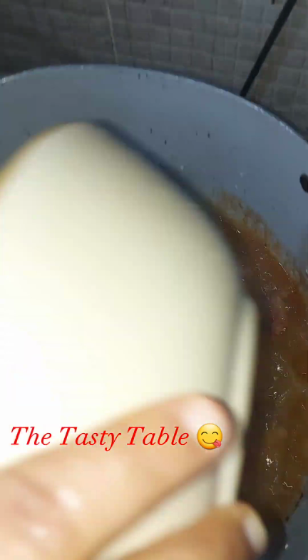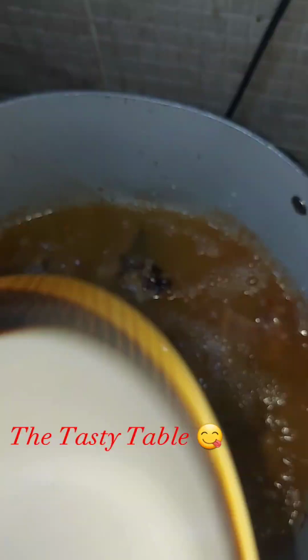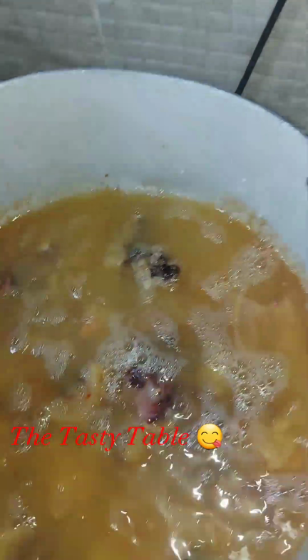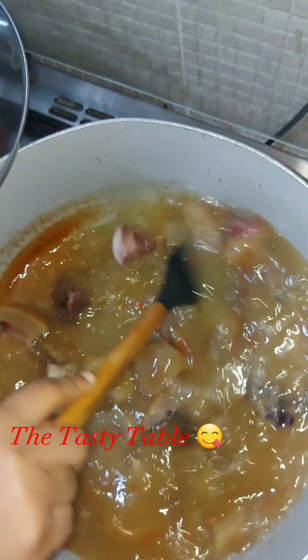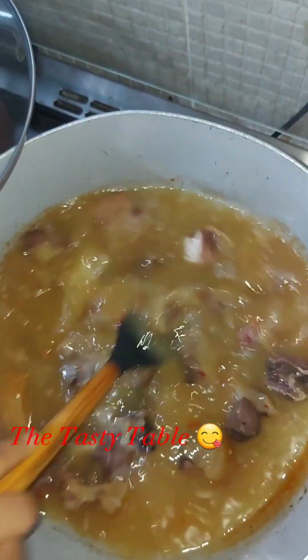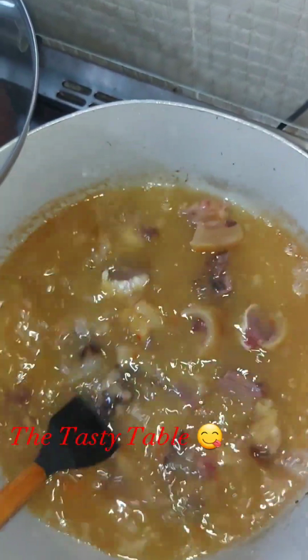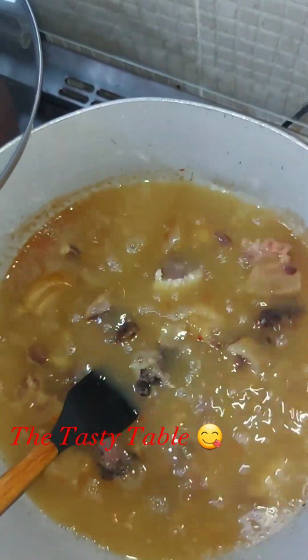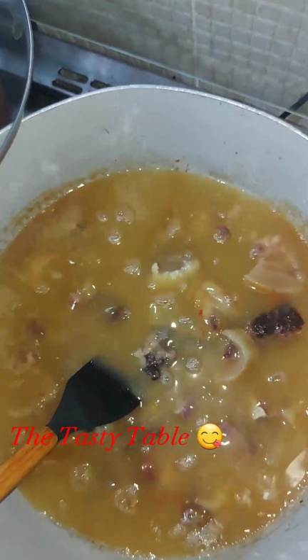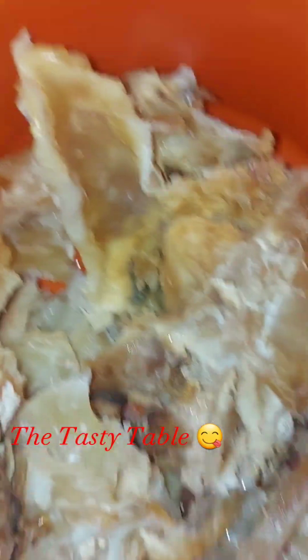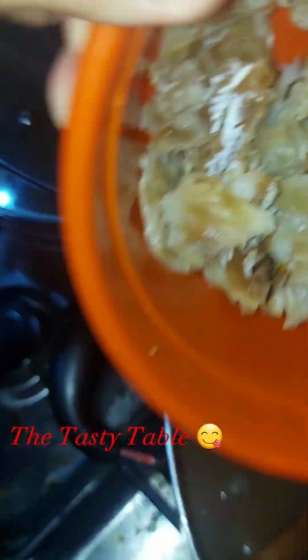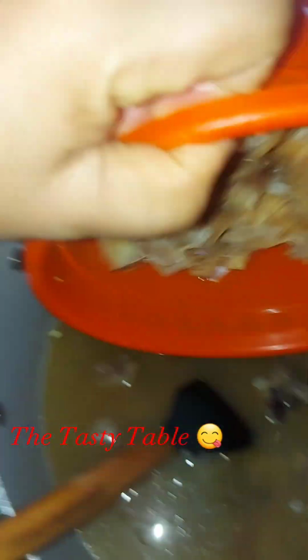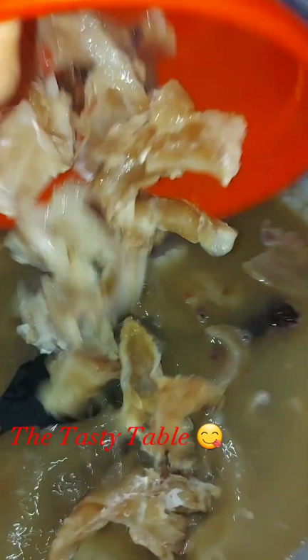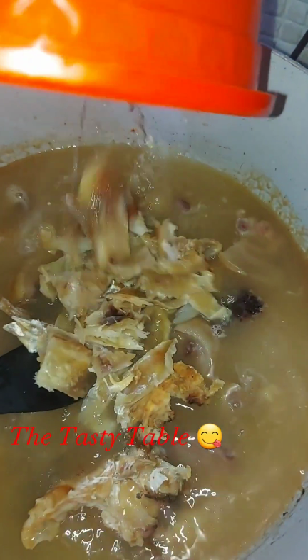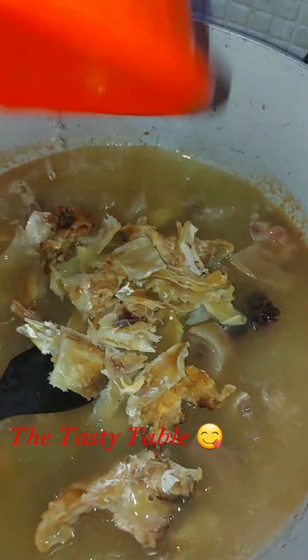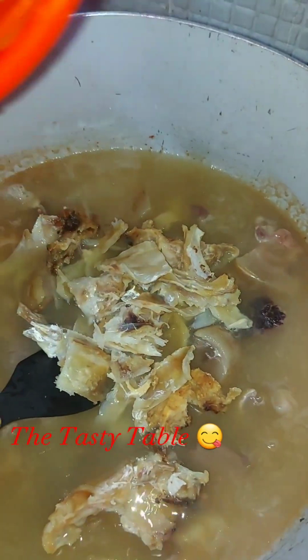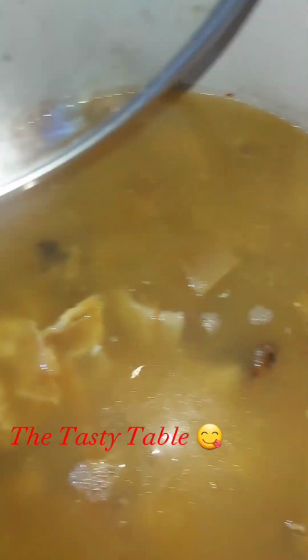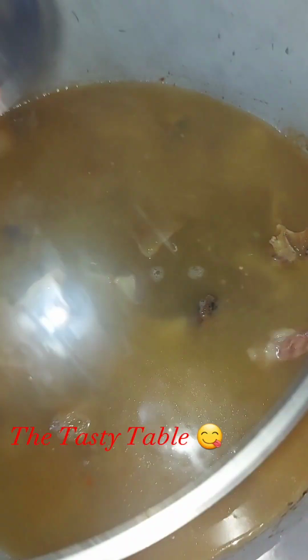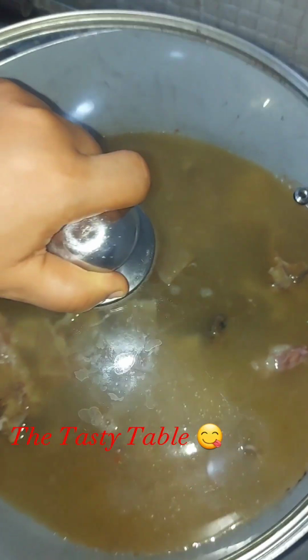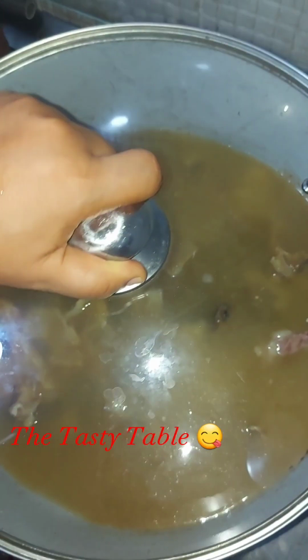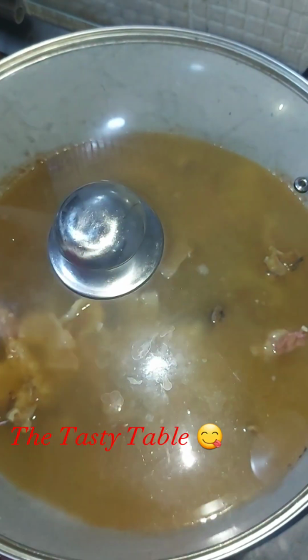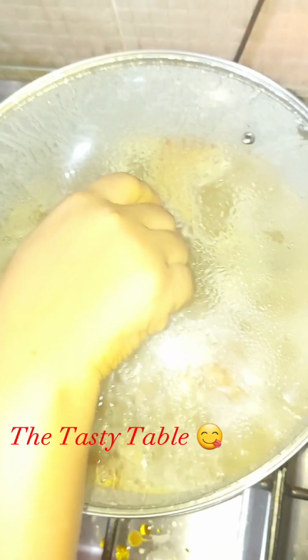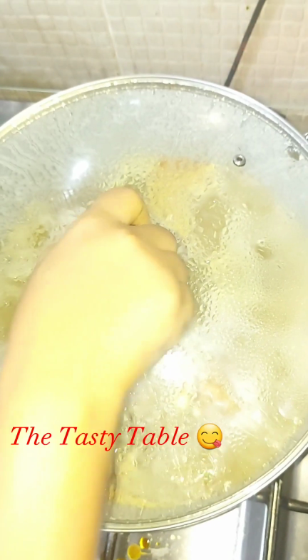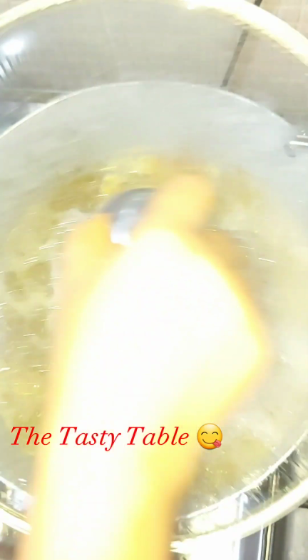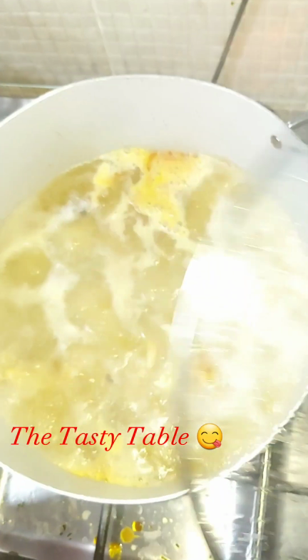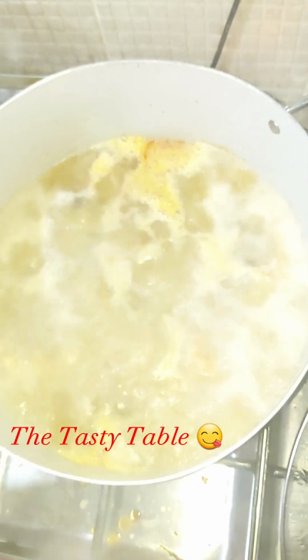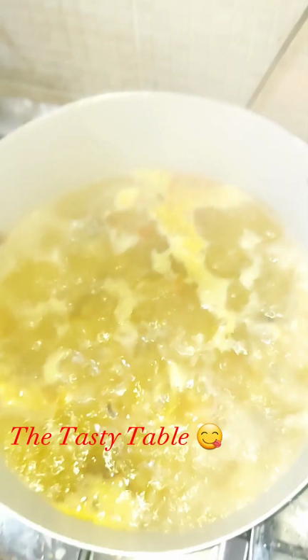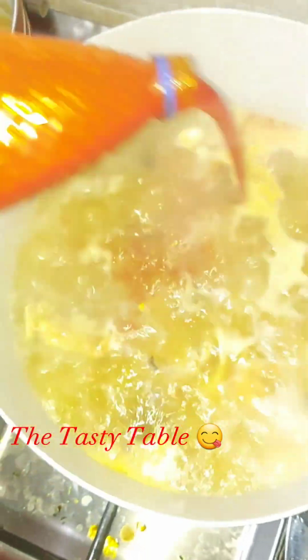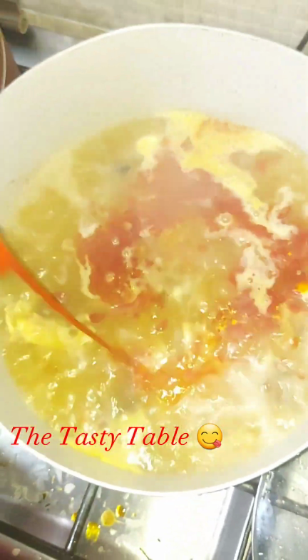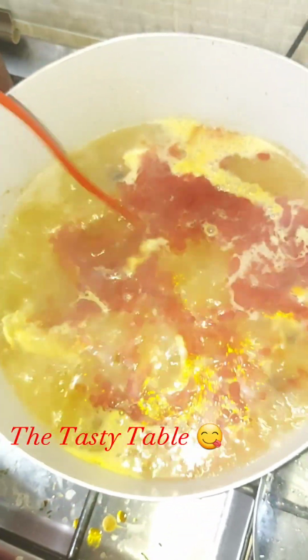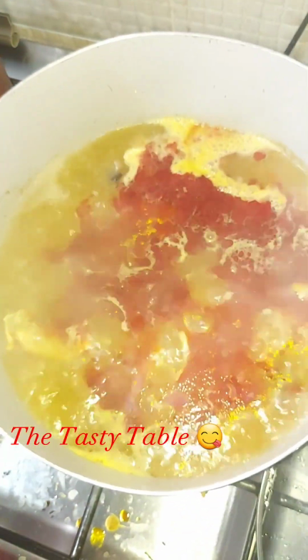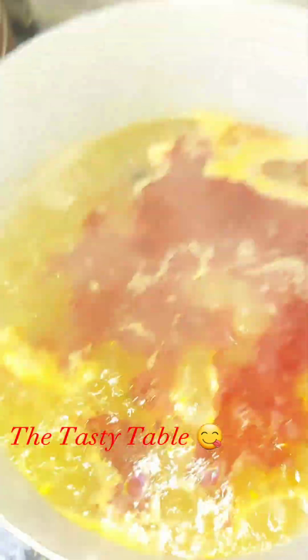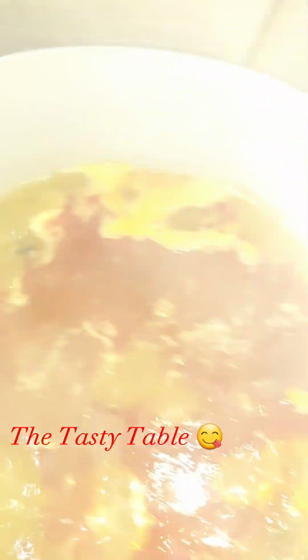In my pot, I add my required amount of water that I'm going to be using for my soup. I added my stock fish and allowed it to boil because I want my fish to be very soft.